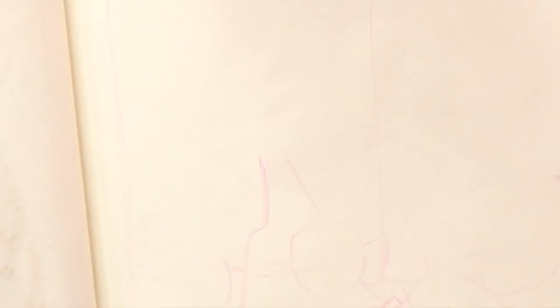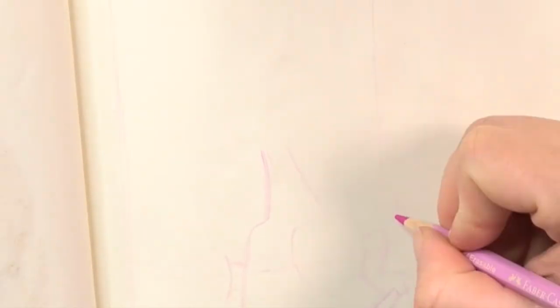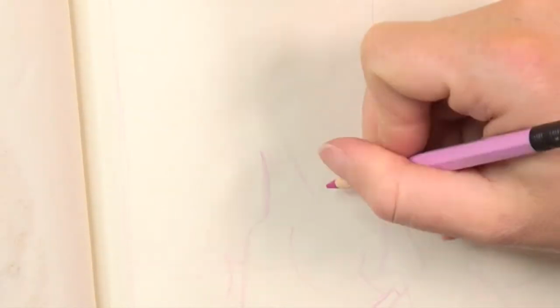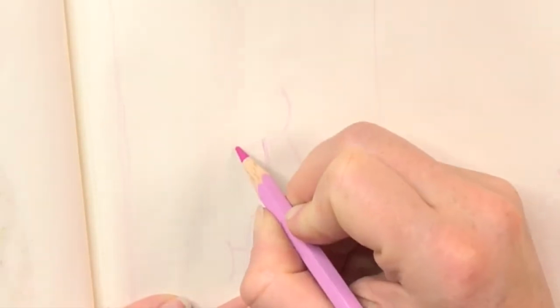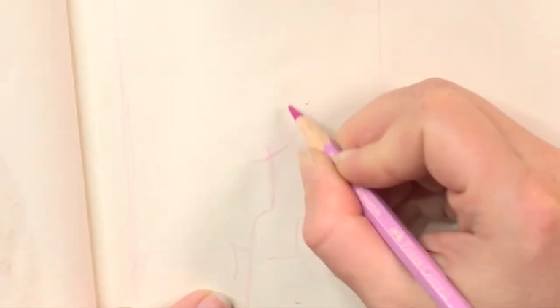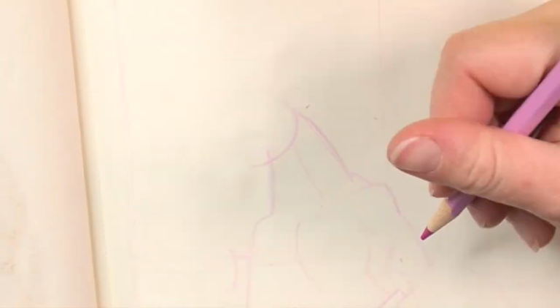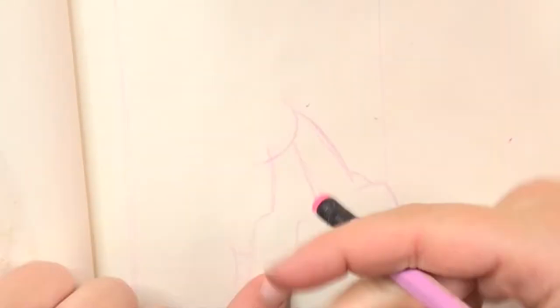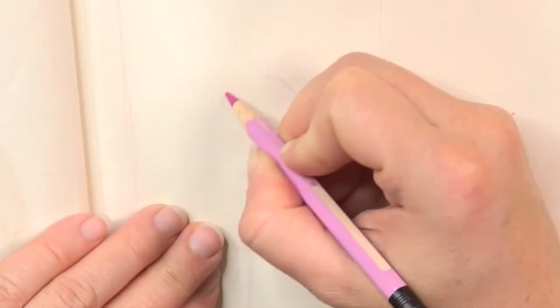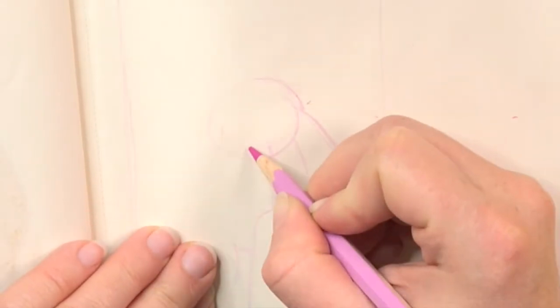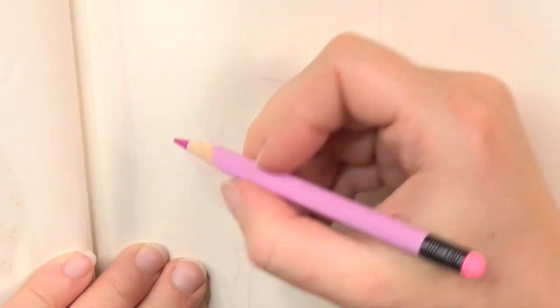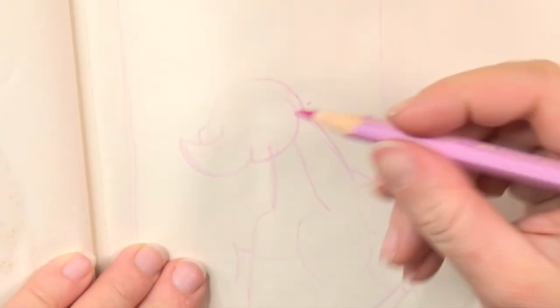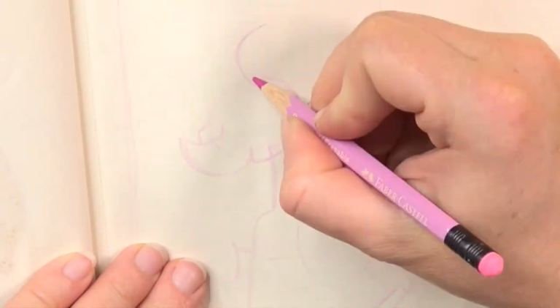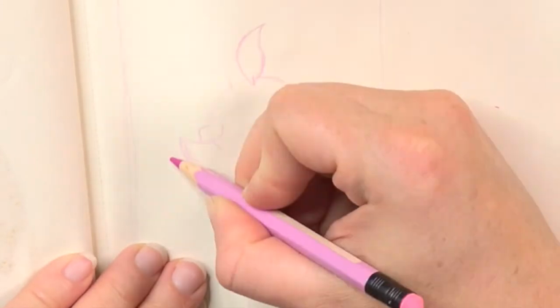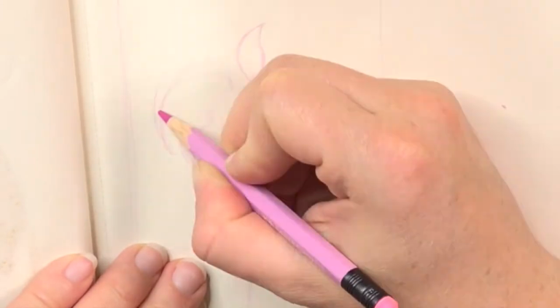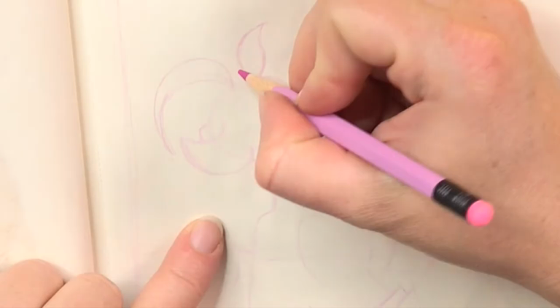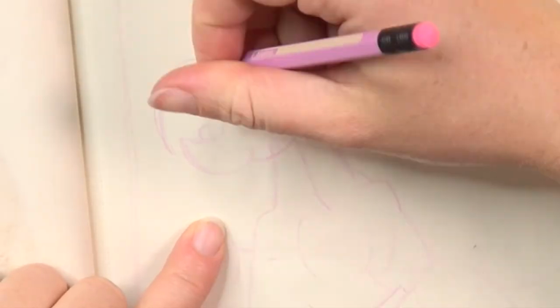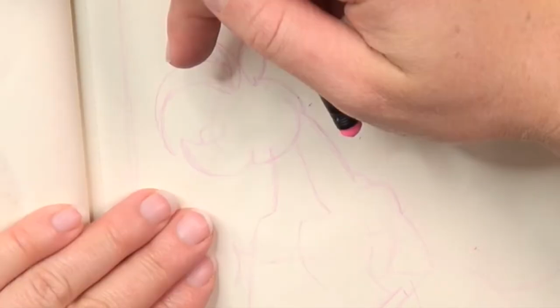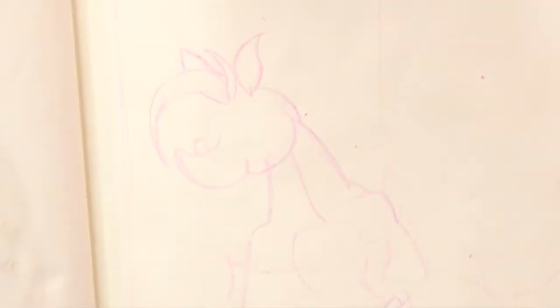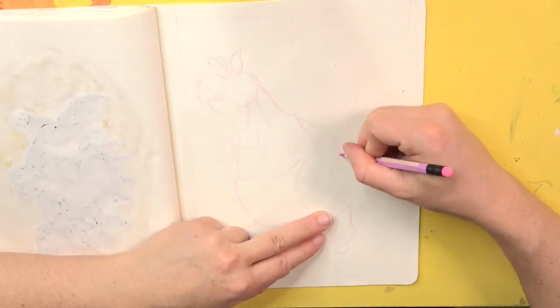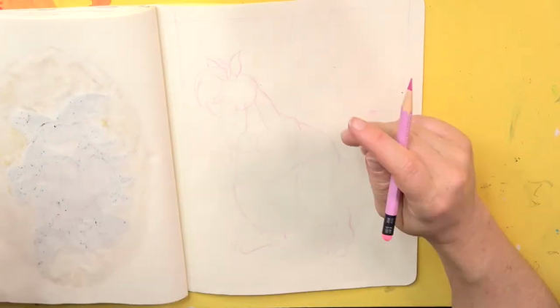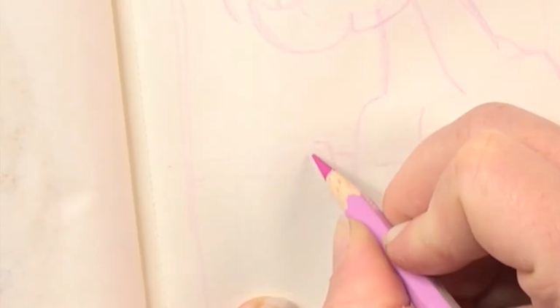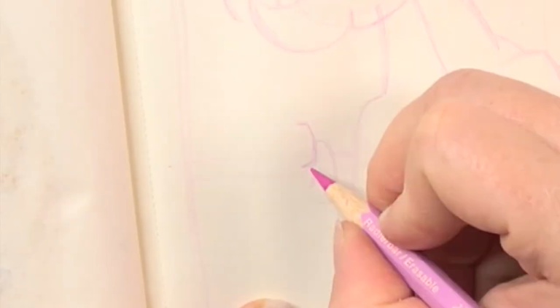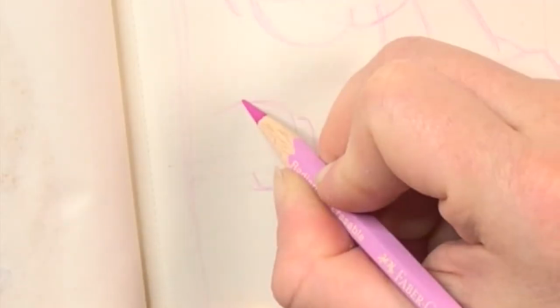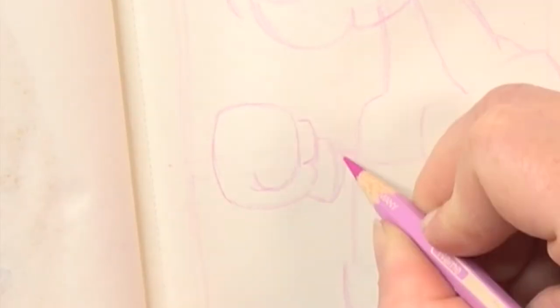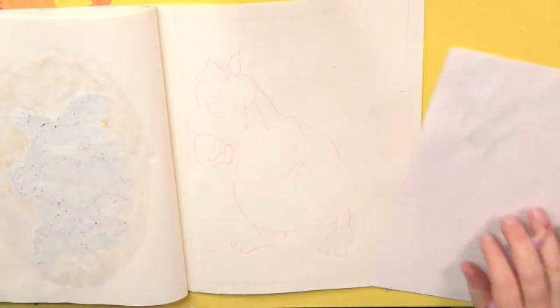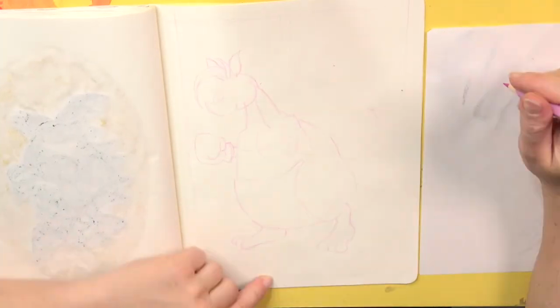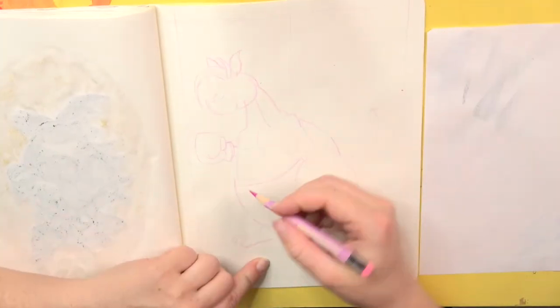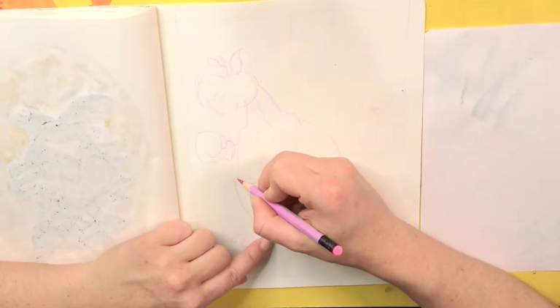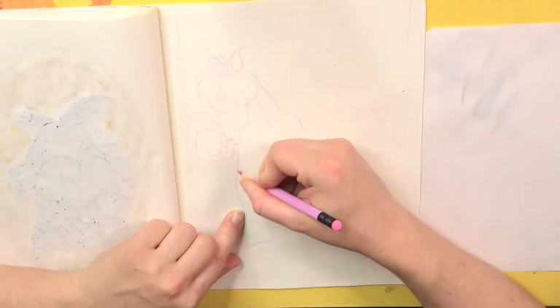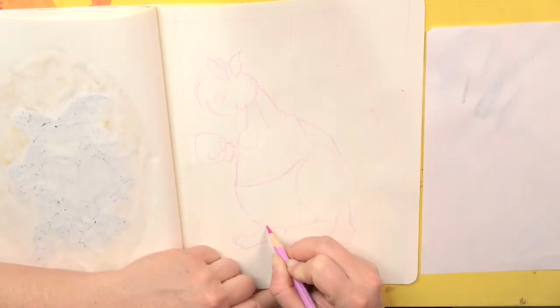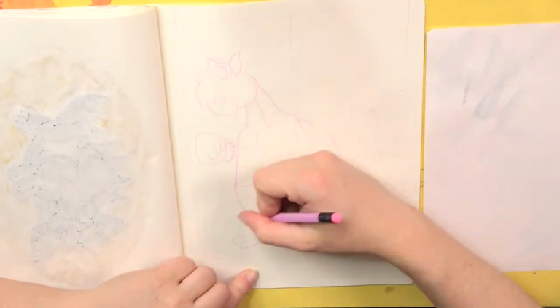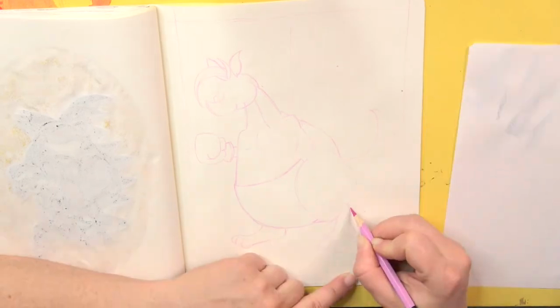I've never drawn a kangaroo in my life so this is a completely new experience. Somehow I feel like I didn't get the proportions 100% correct but I was not able to find the error. But still I'm very satisfied with the result.